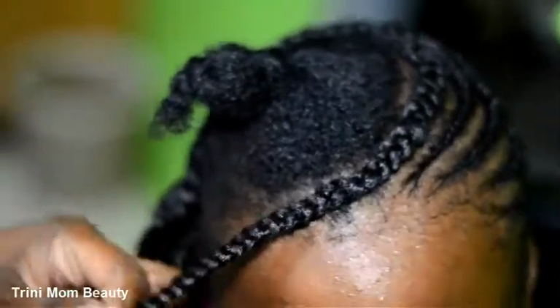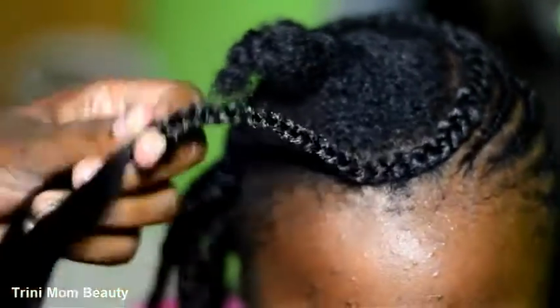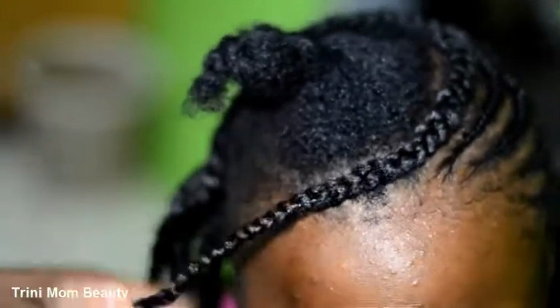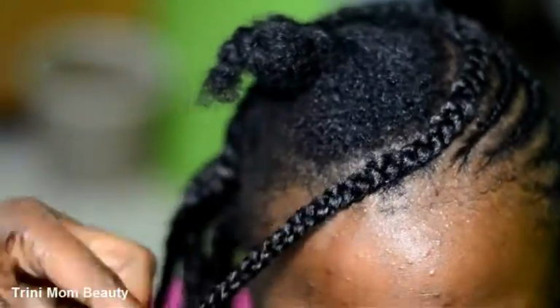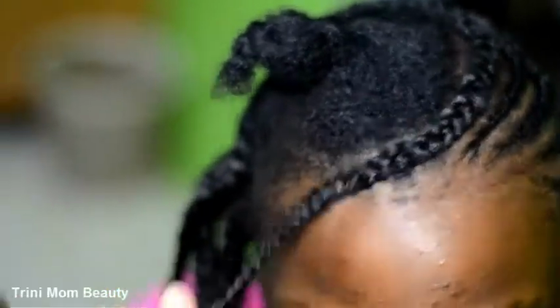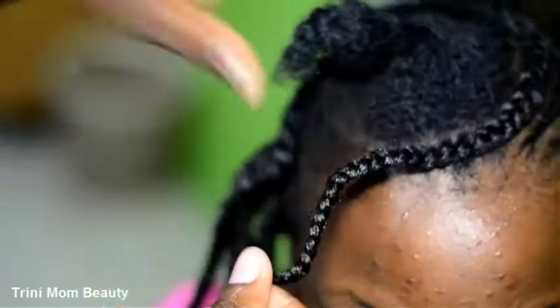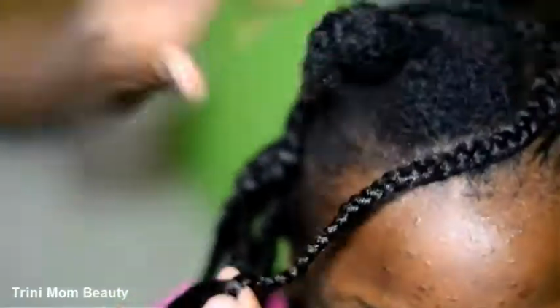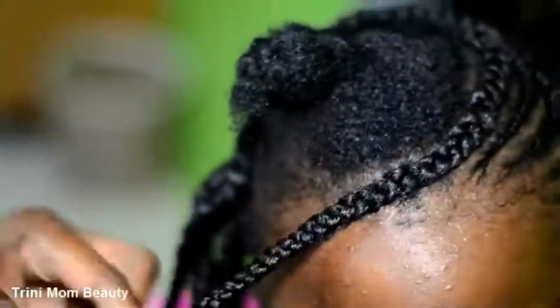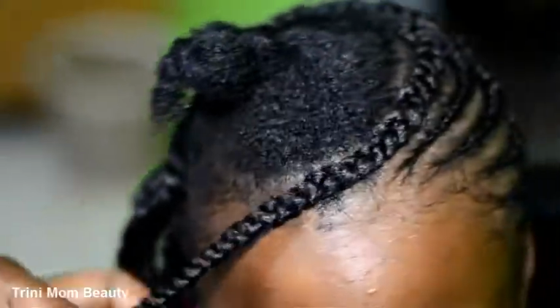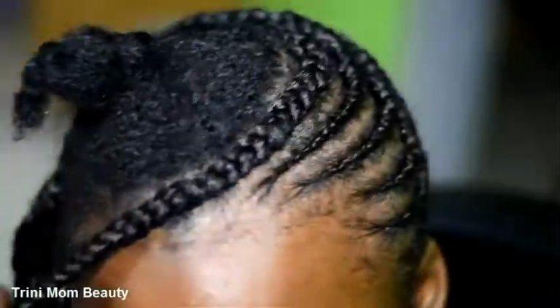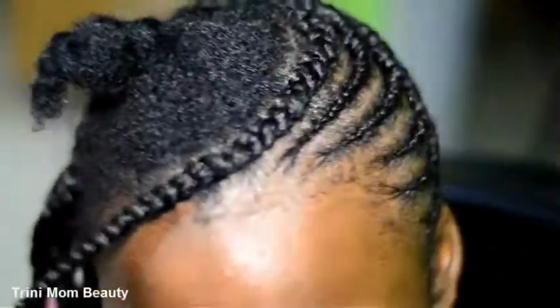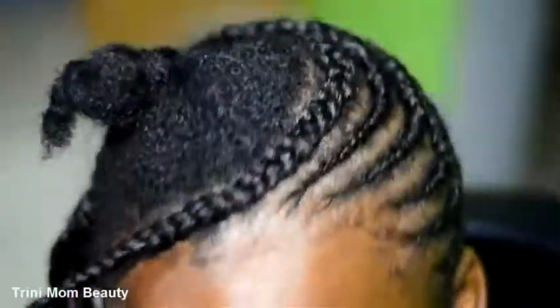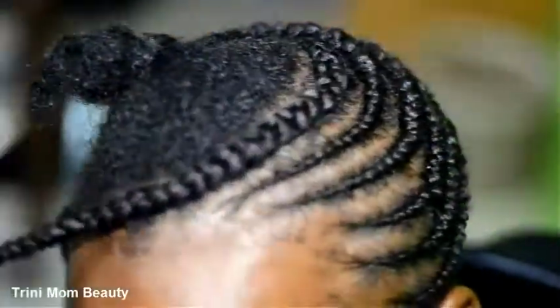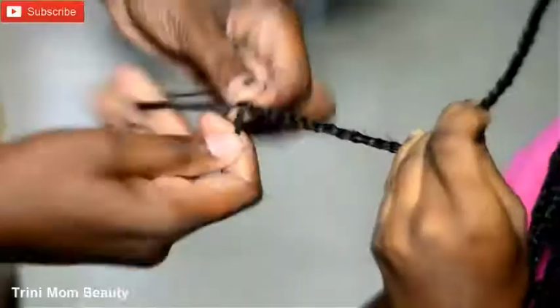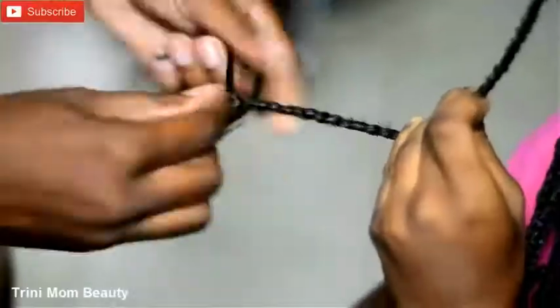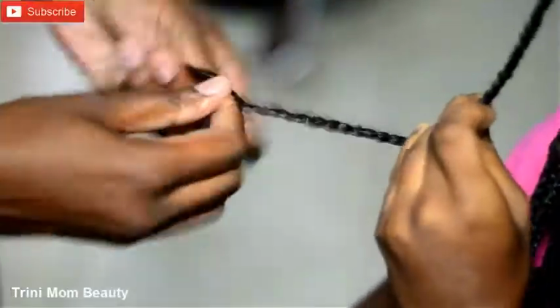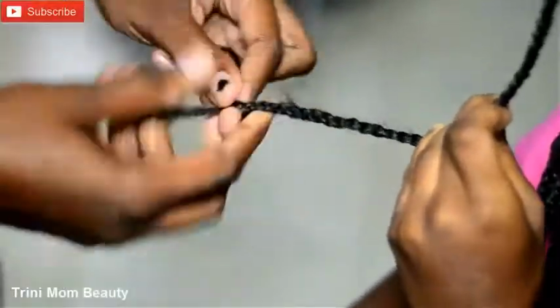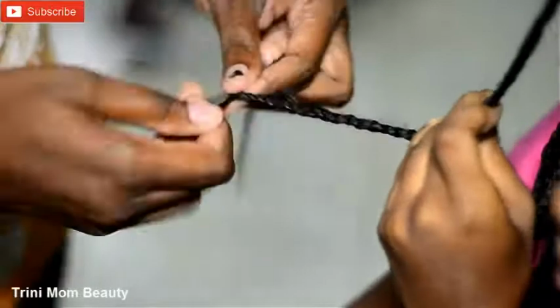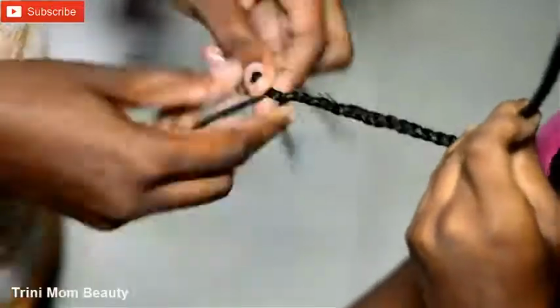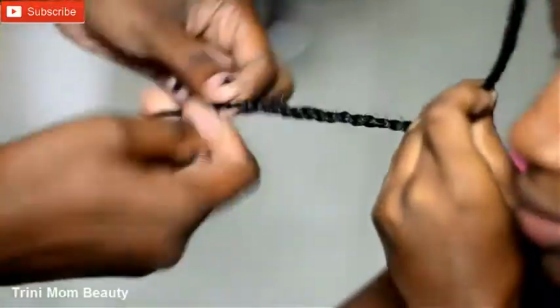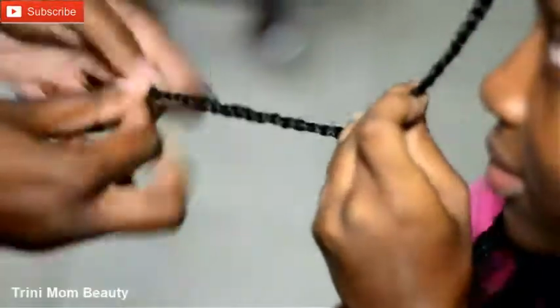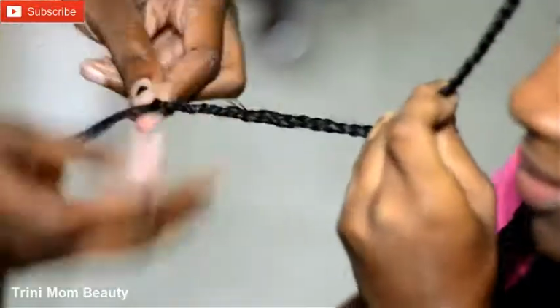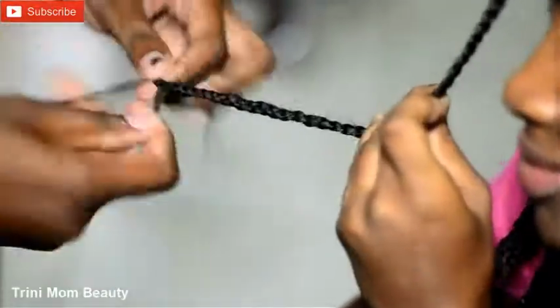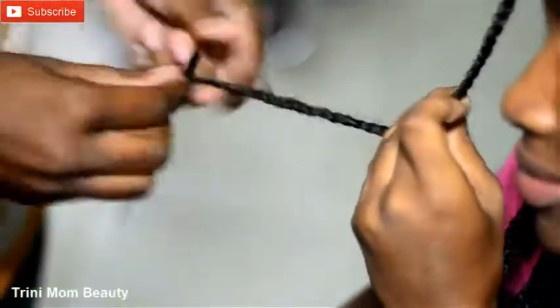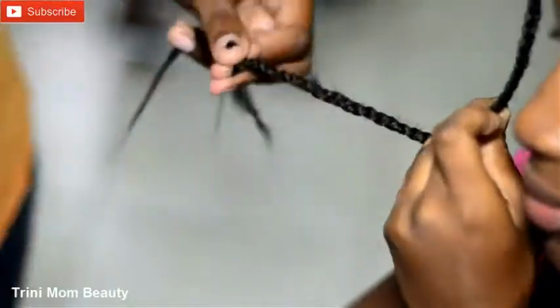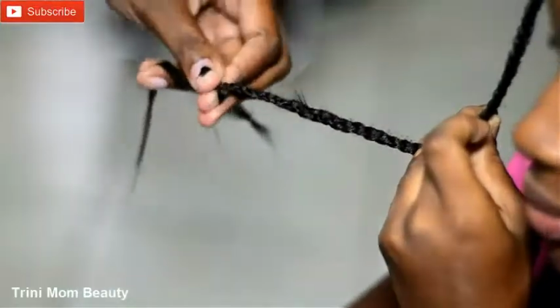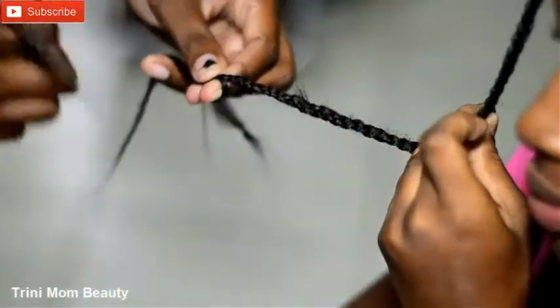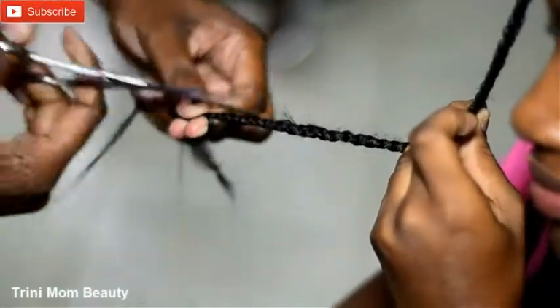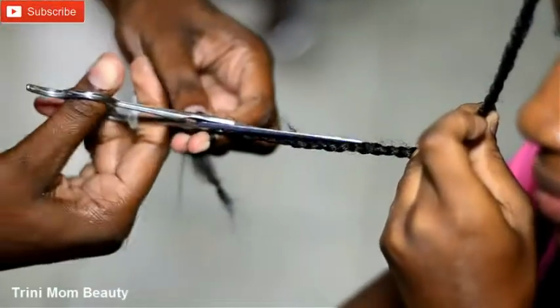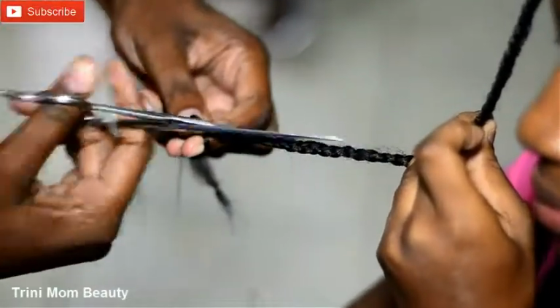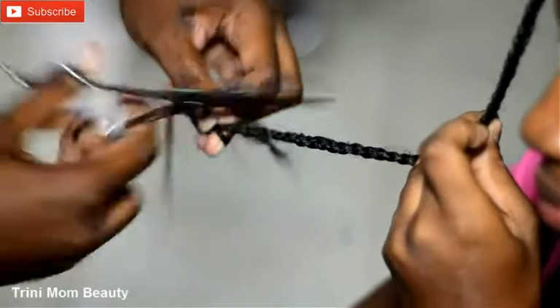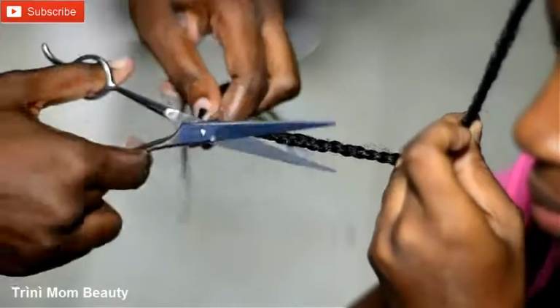You're just going to braid the hair all the way down. If you want, you can put some beads or accessories at the ends, but just braid the hair all the way down and clip any wild ends at the bottom.